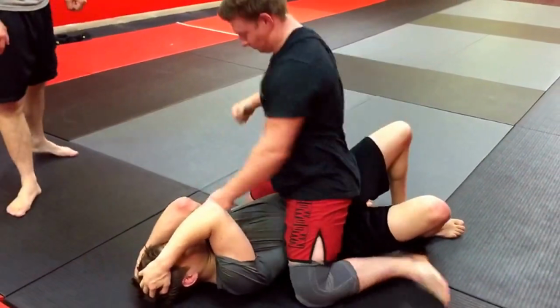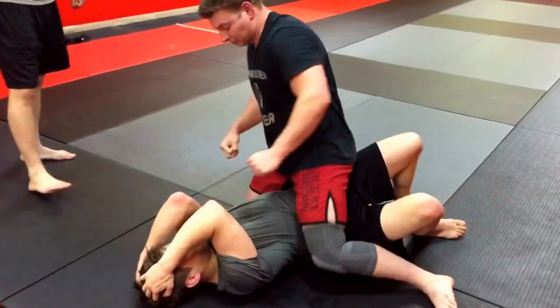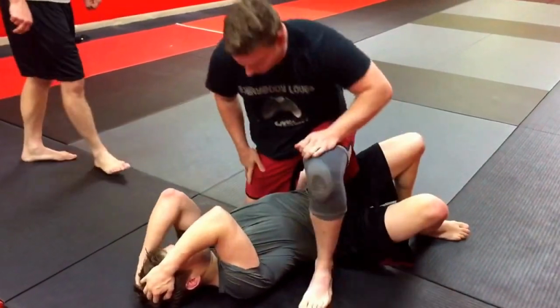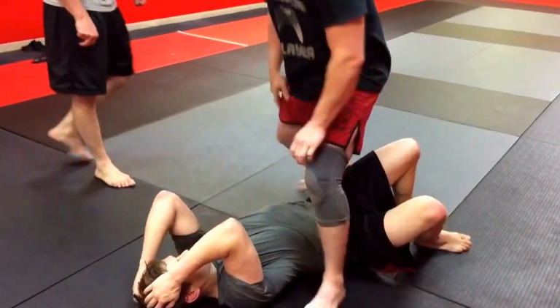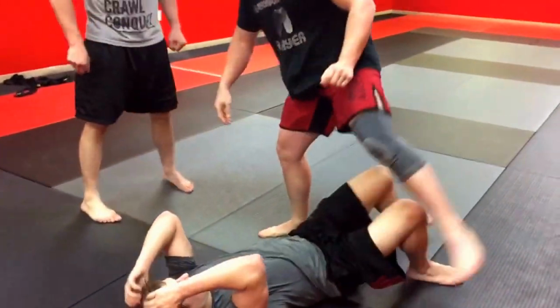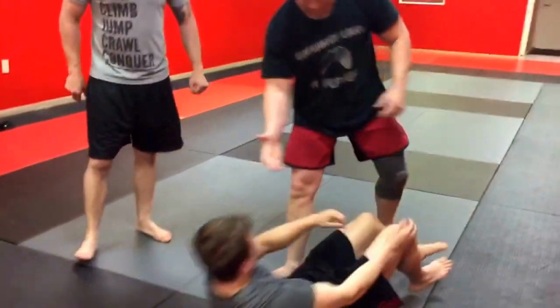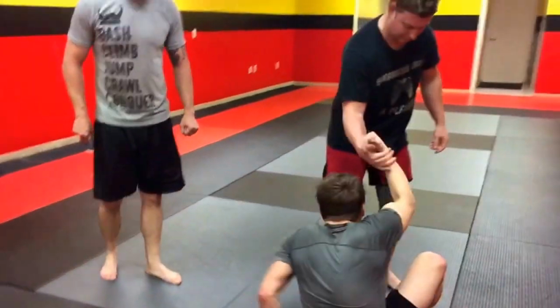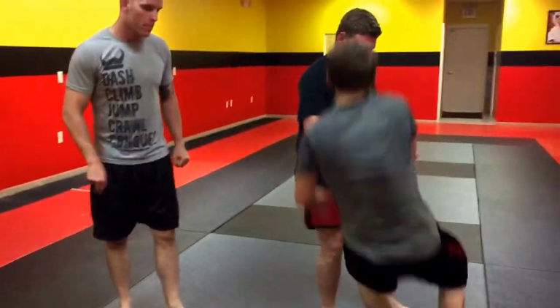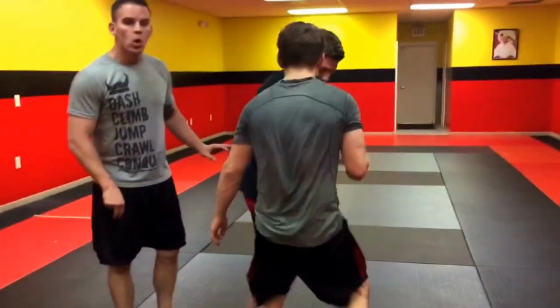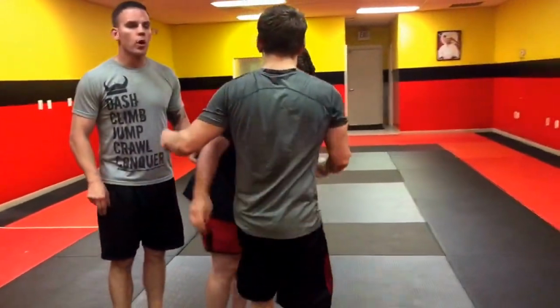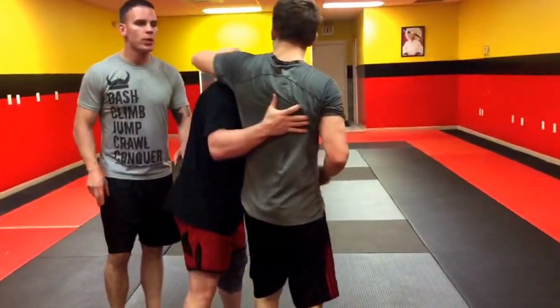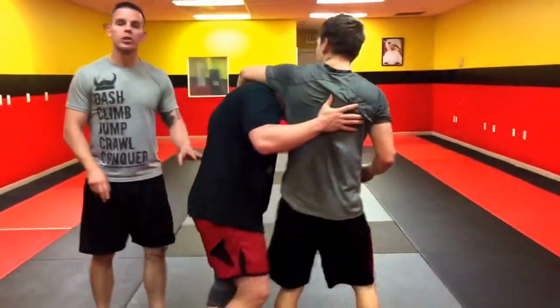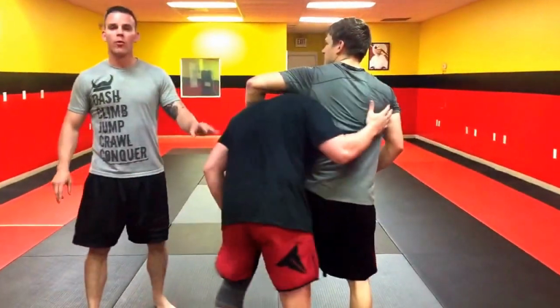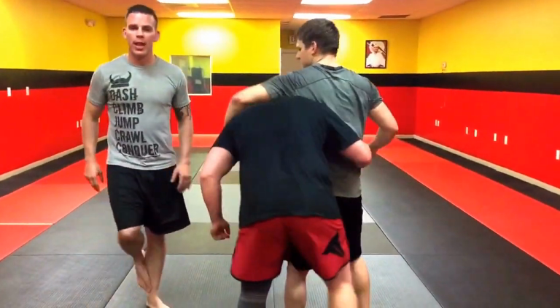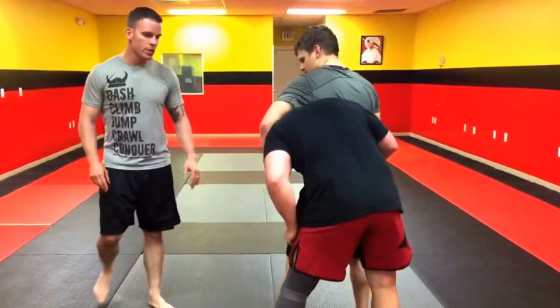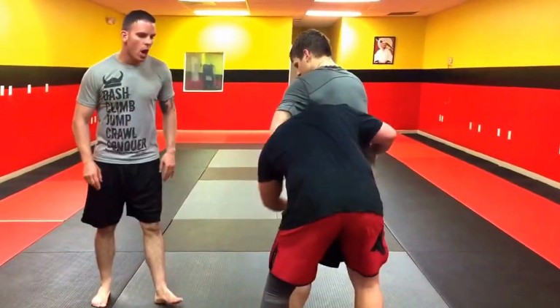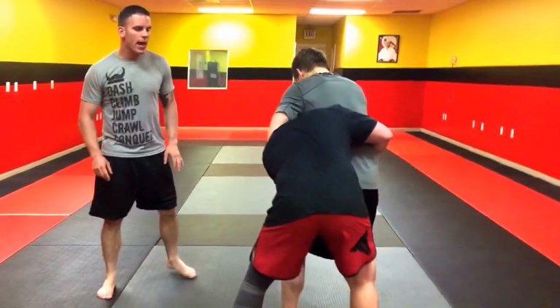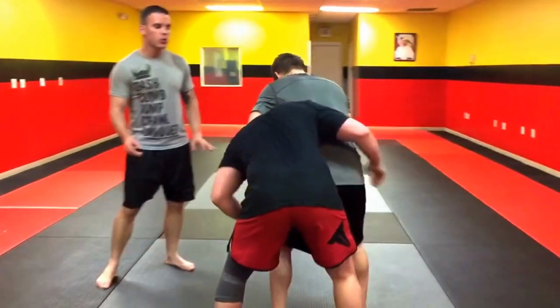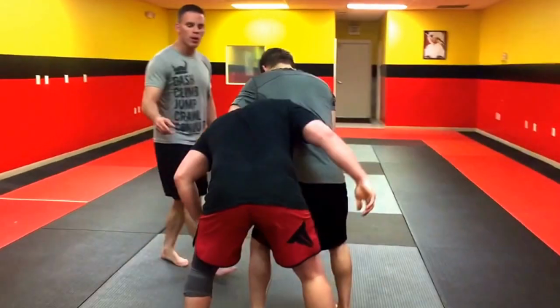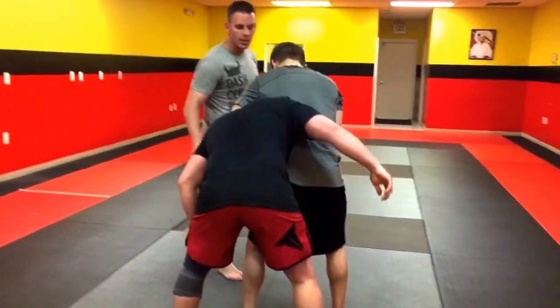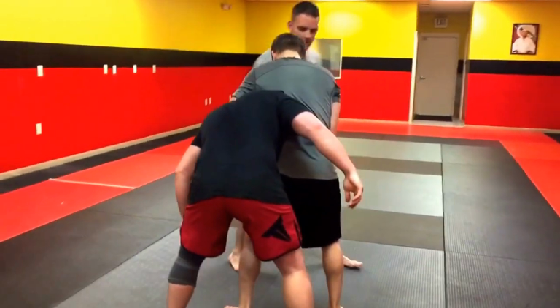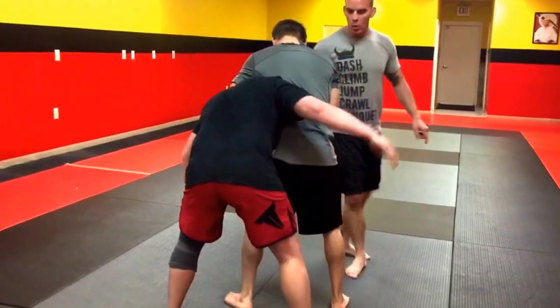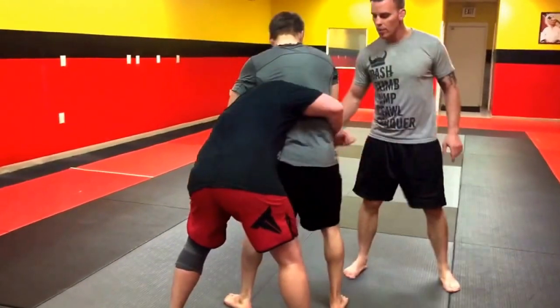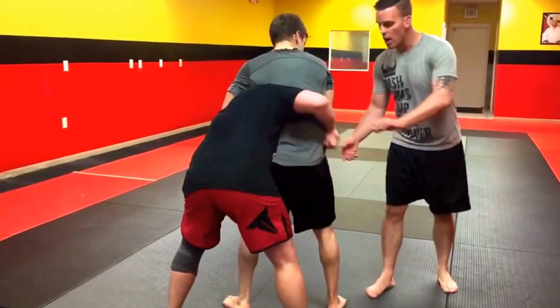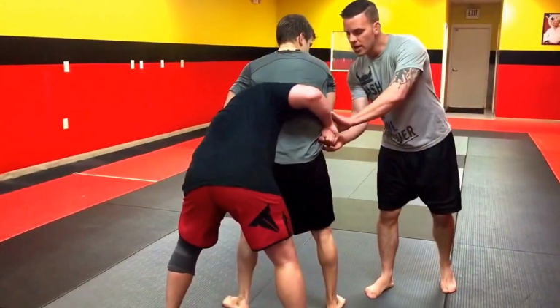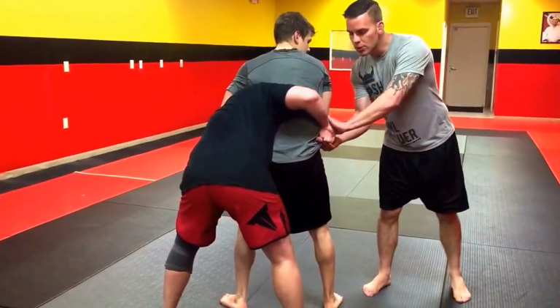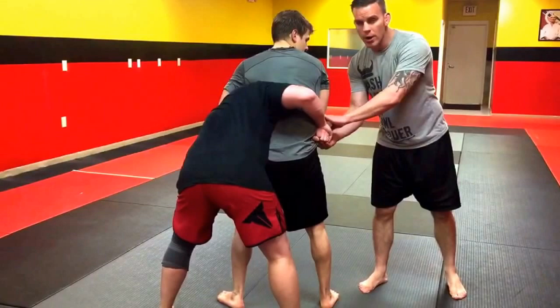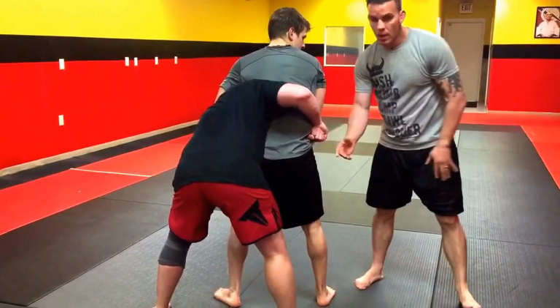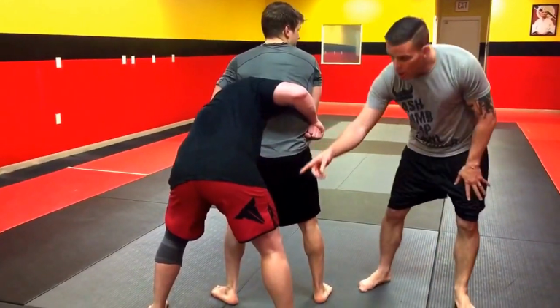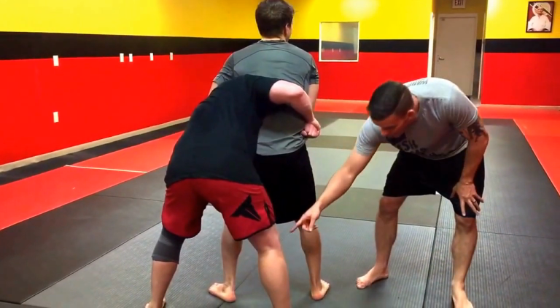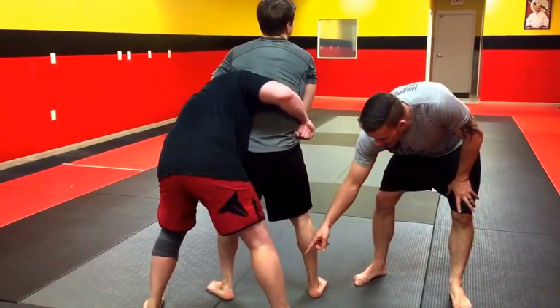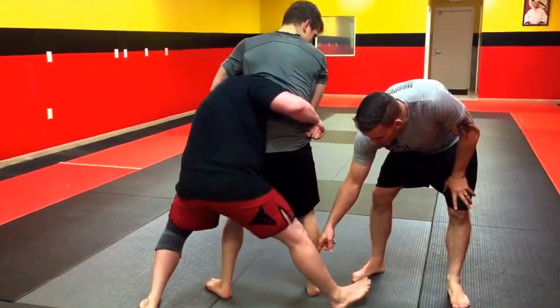One more time for the second one. We're going to go through this one again real slow before we do it live action. The headlock — it's real important that he locks his hands. When he goes for the body lock, he's got a really strong grip. Notice the foot — he's setting up the trip.